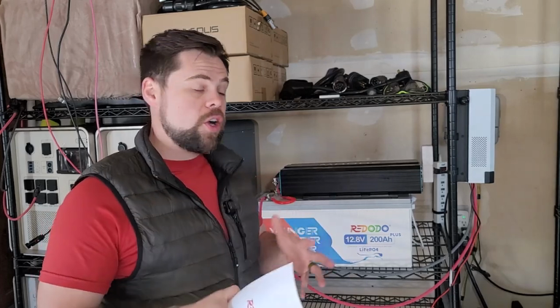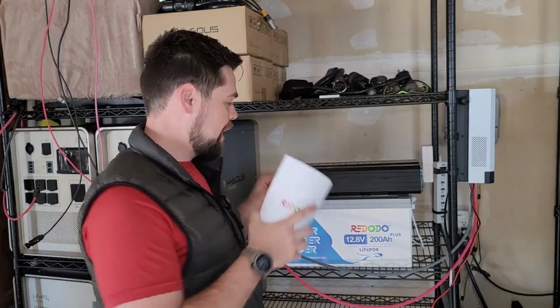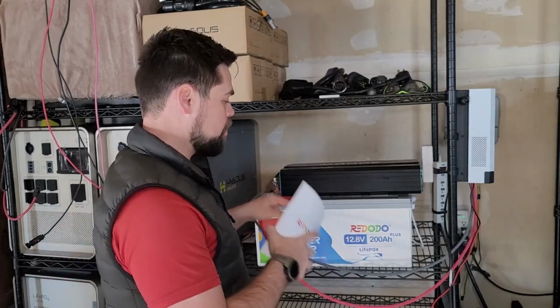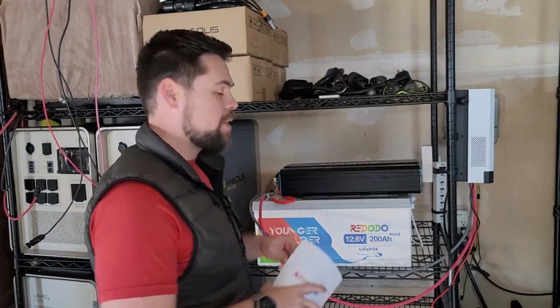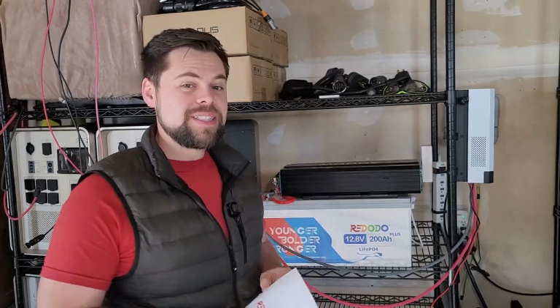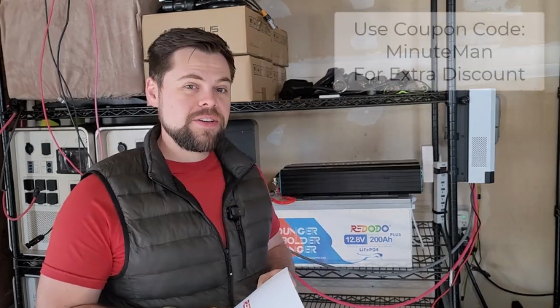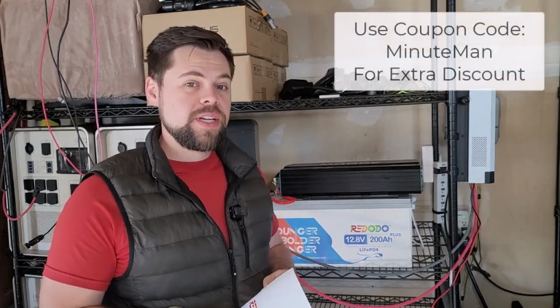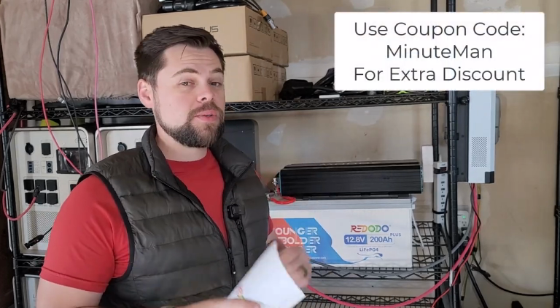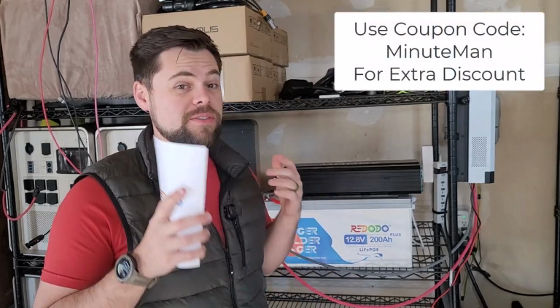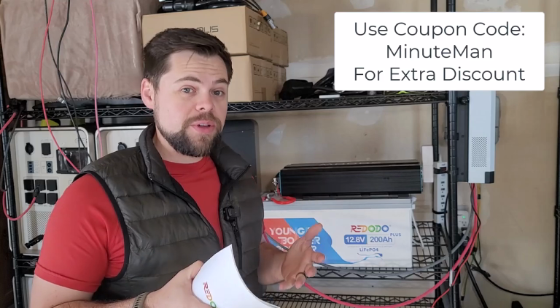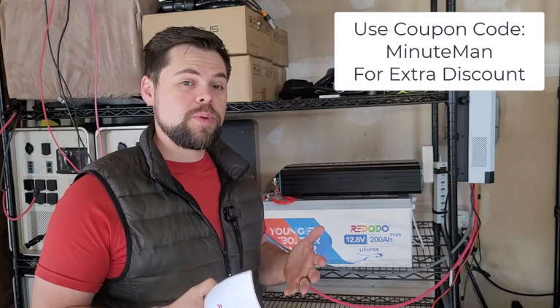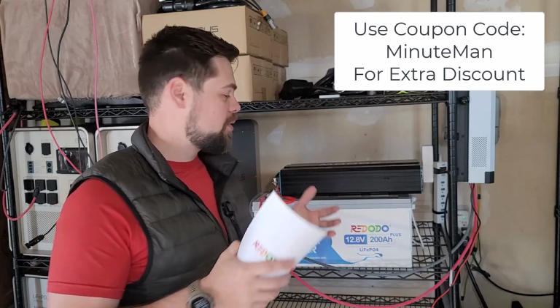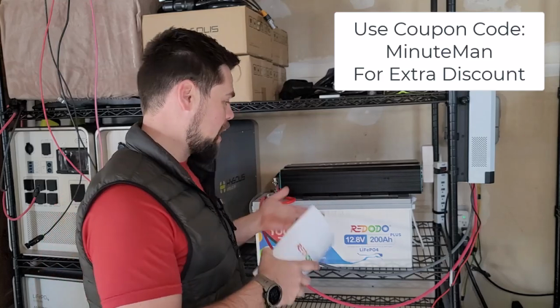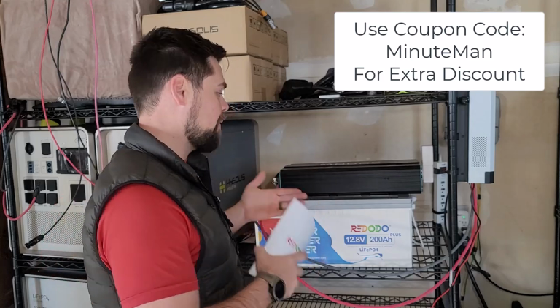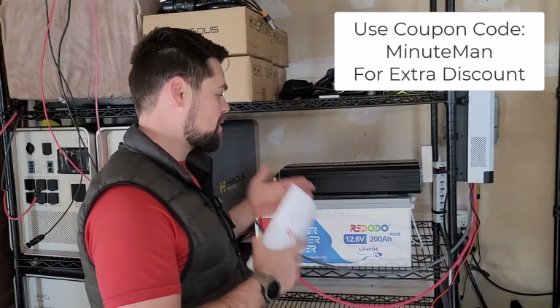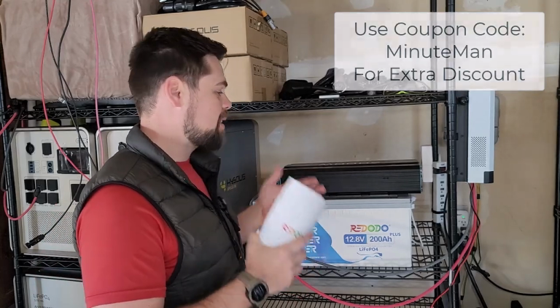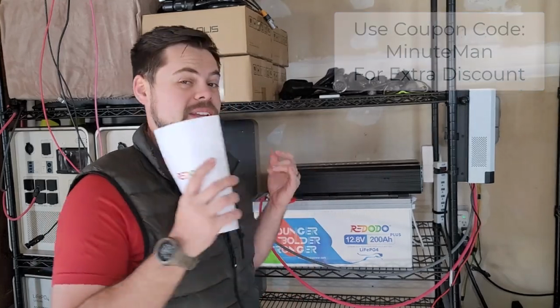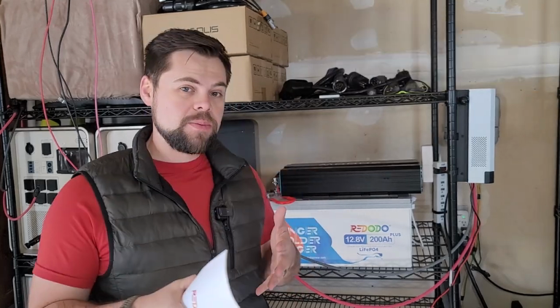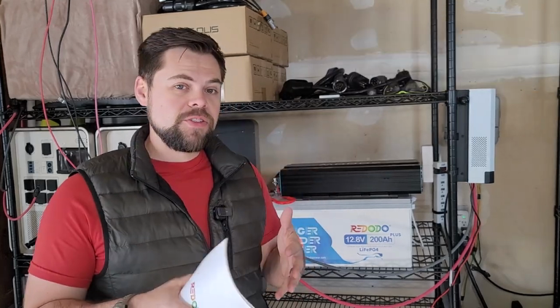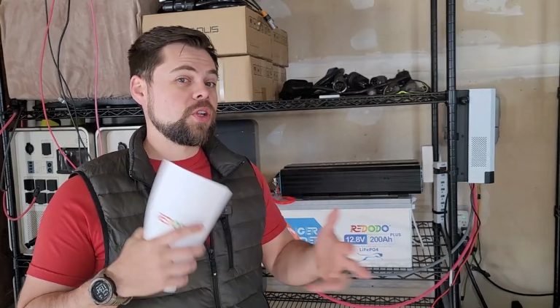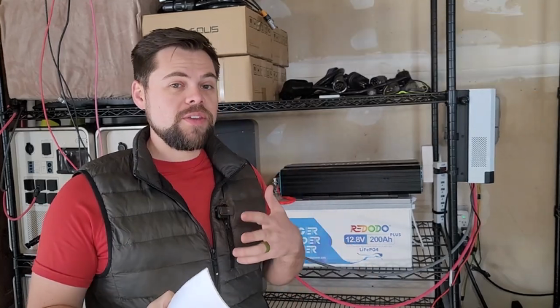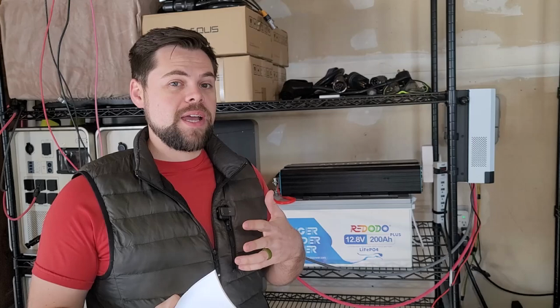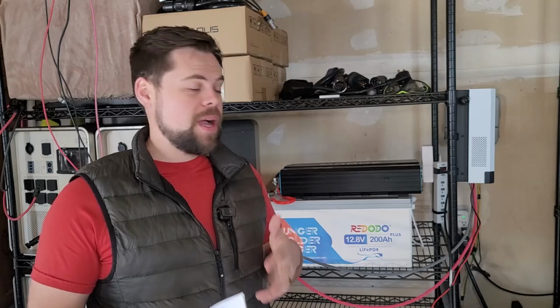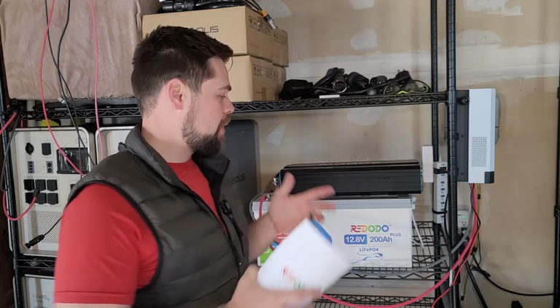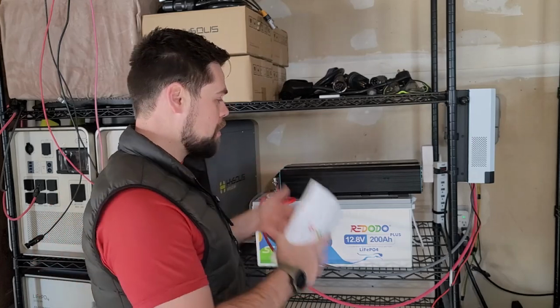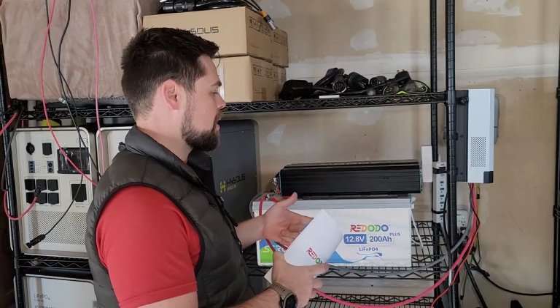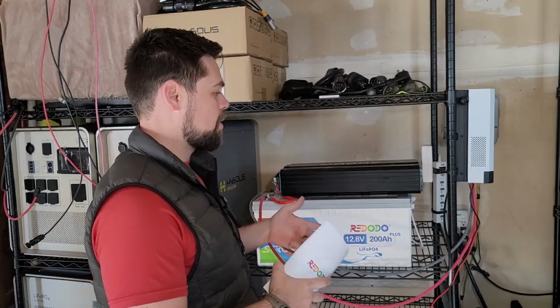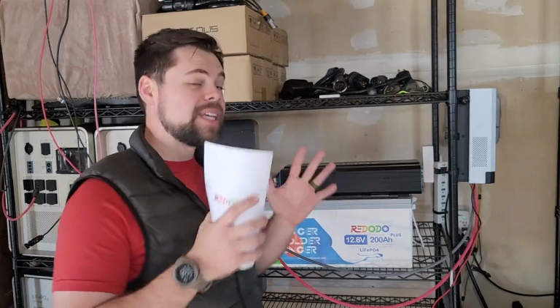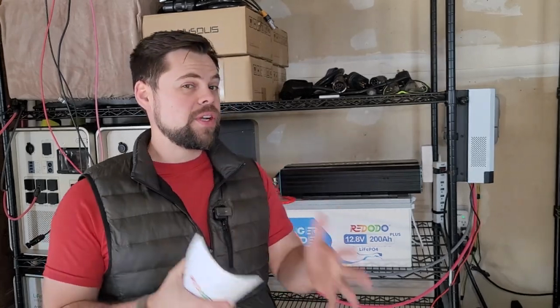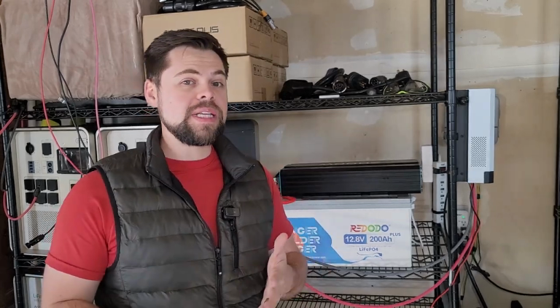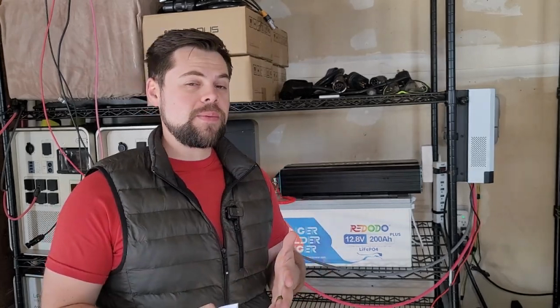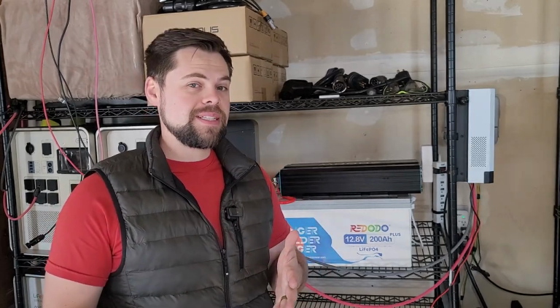Currently these batteries are about $650, which is a very good price for a battery of this size and caliber. So if you're looking for backup power and you're going to do a DIY system, you may want to consider these.